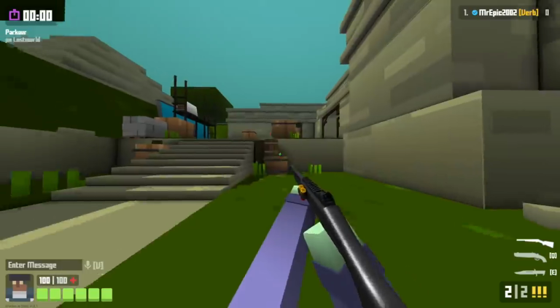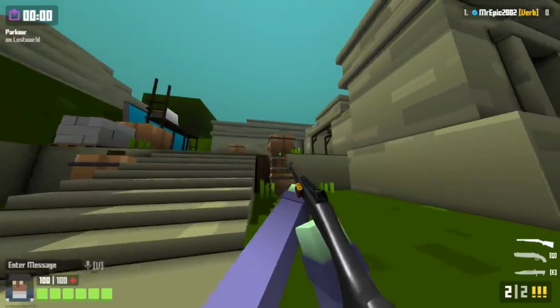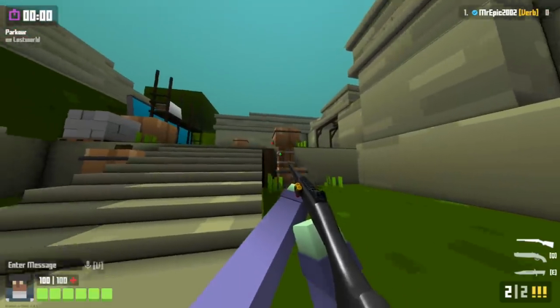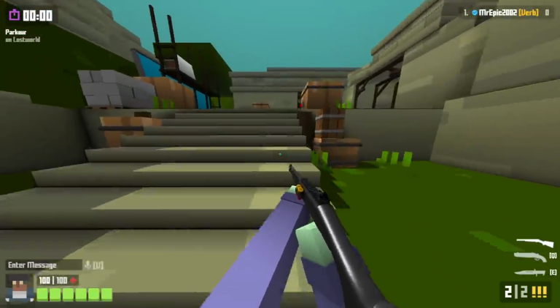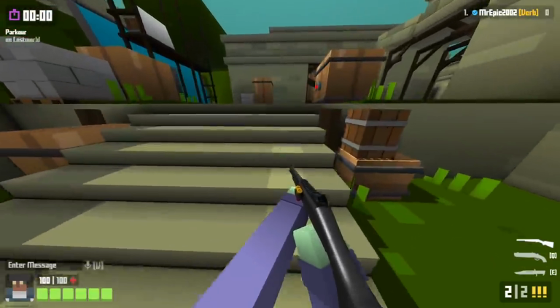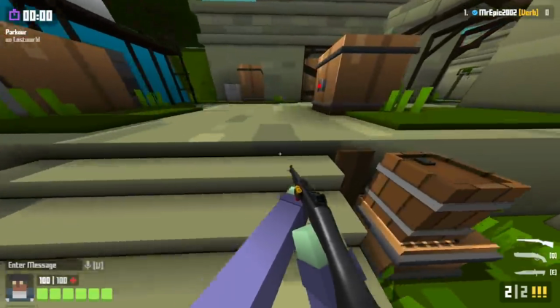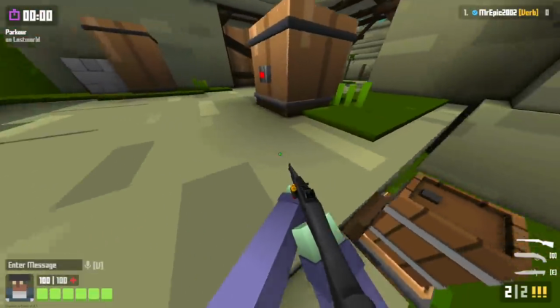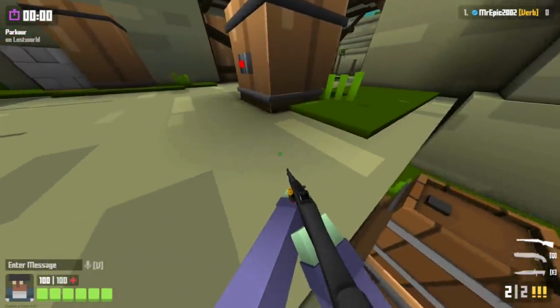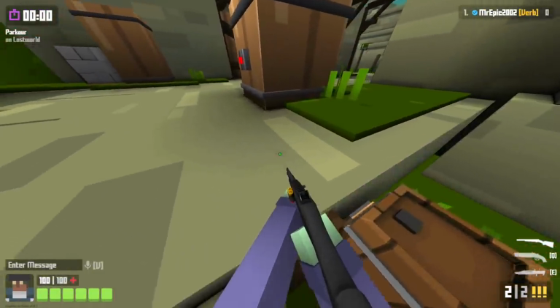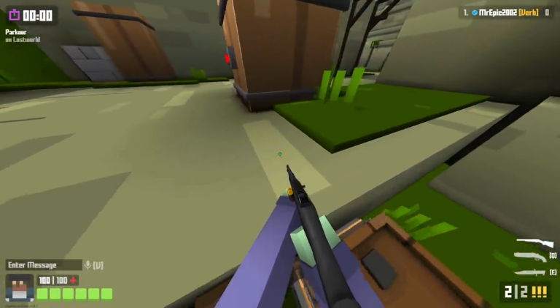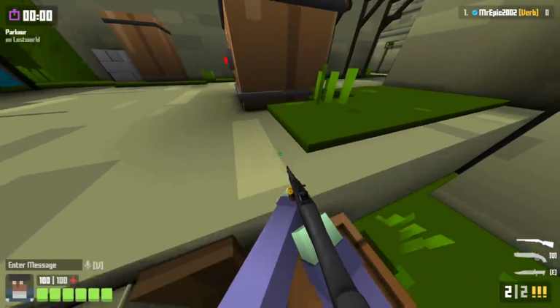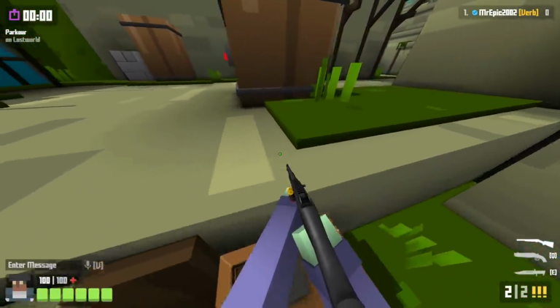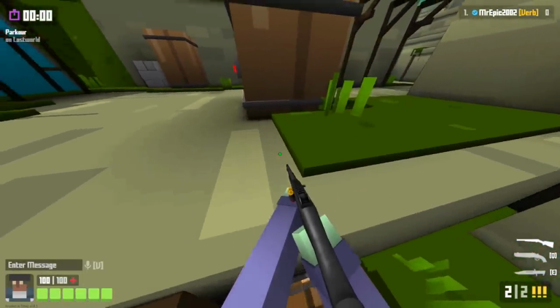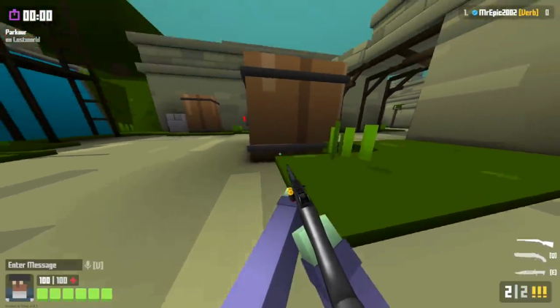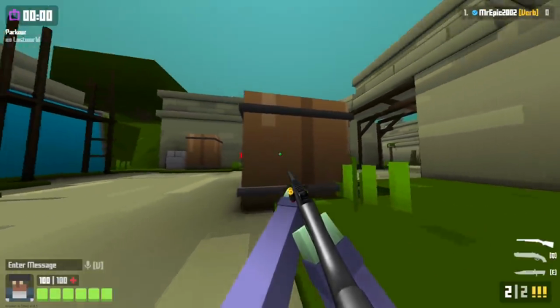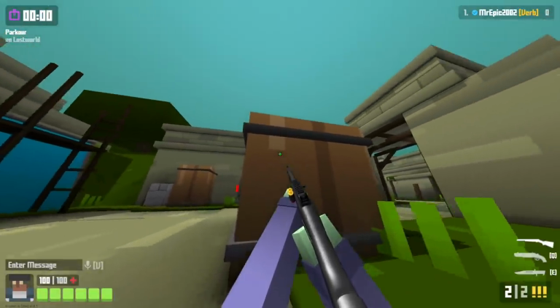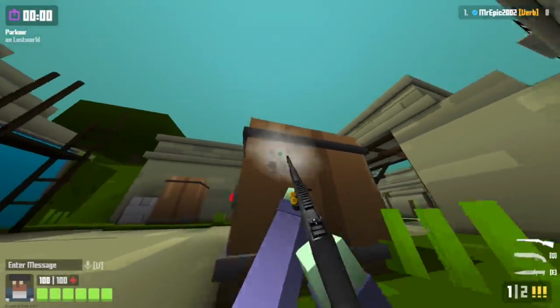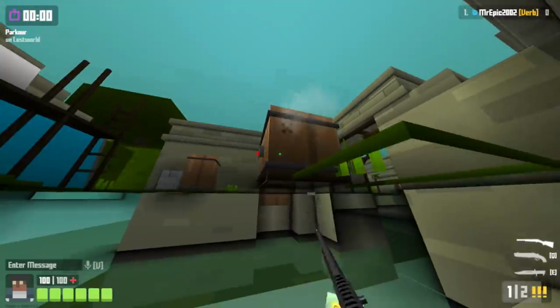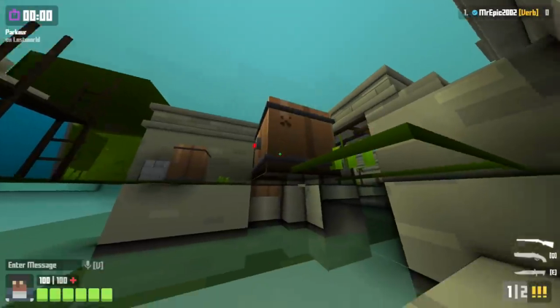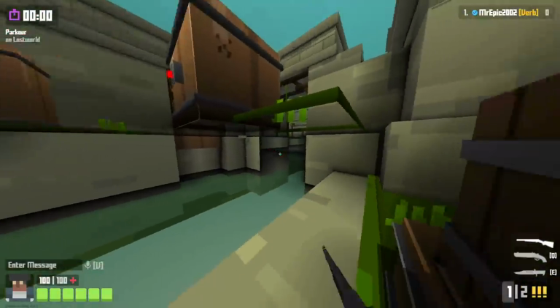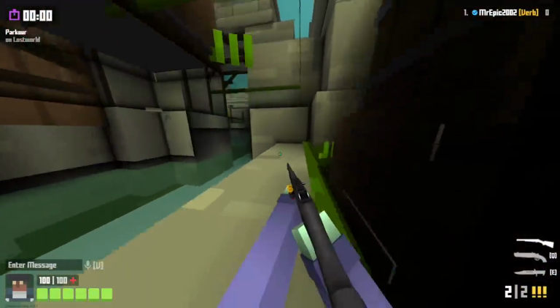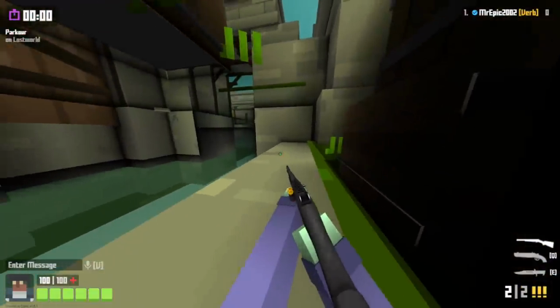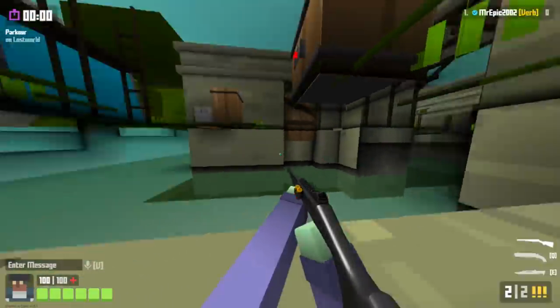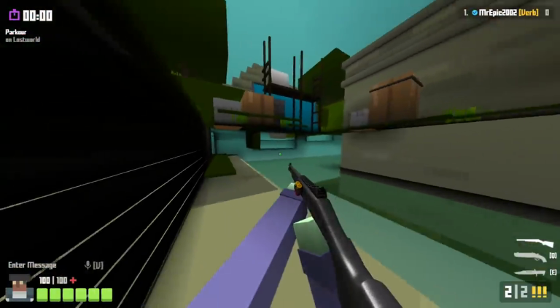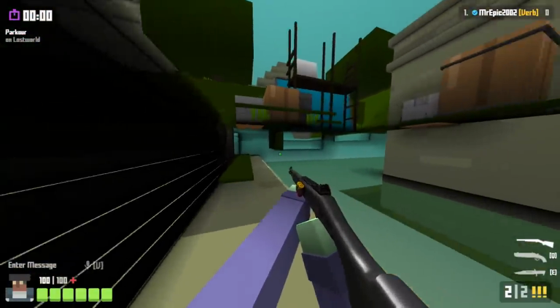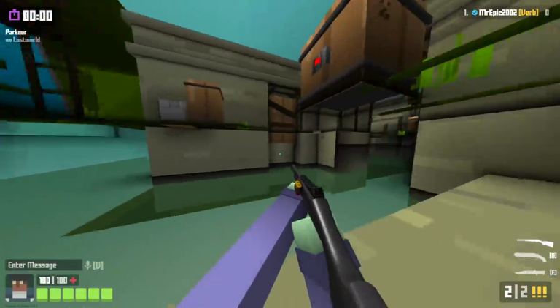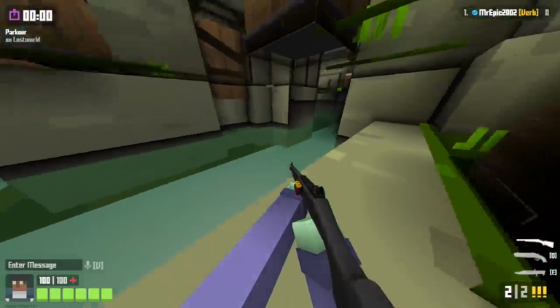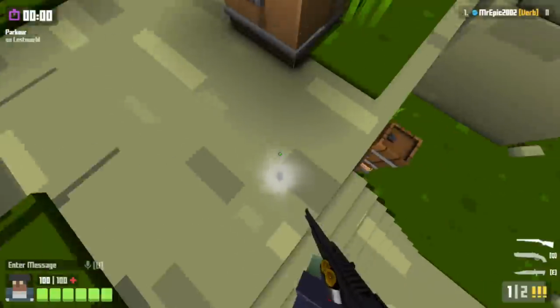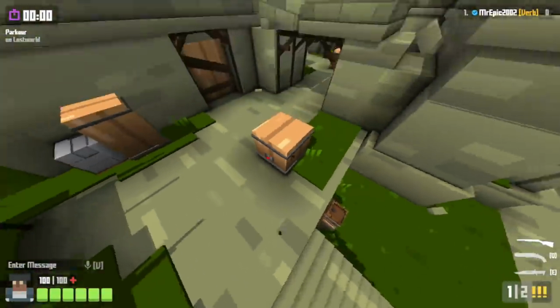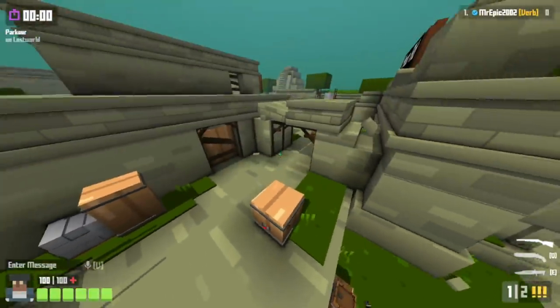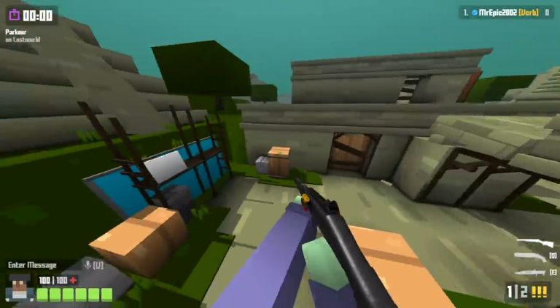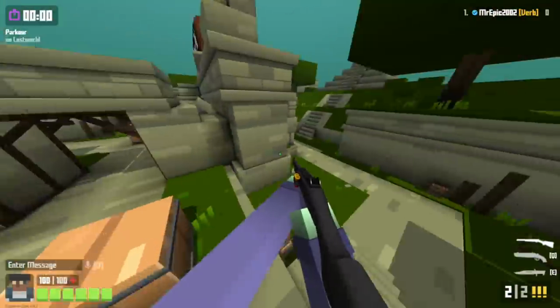The next one is to walk up these stairs, walk onto the barrel, walk onto the main platform again, and then shoot the barrel in front of you and you should drop right down. Pretty useful for escaping situations.